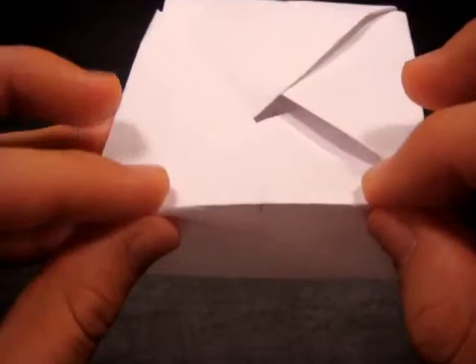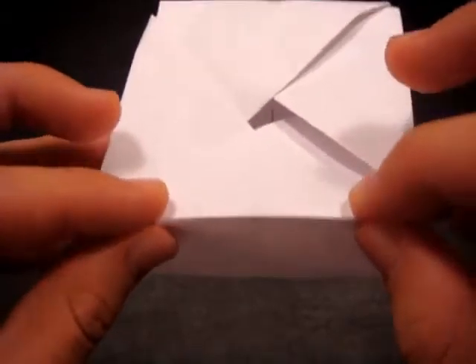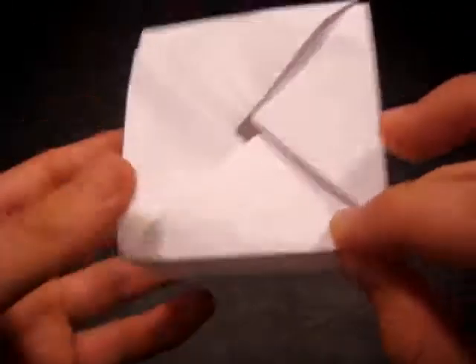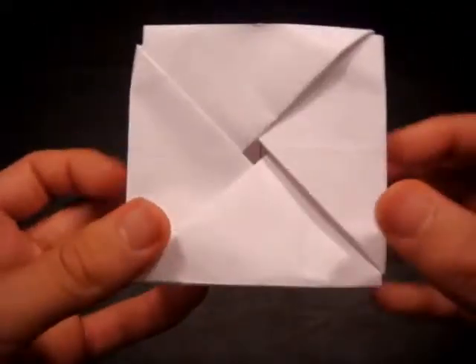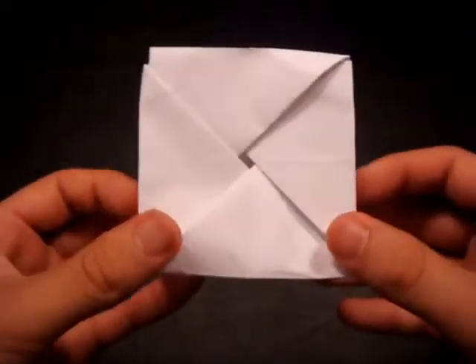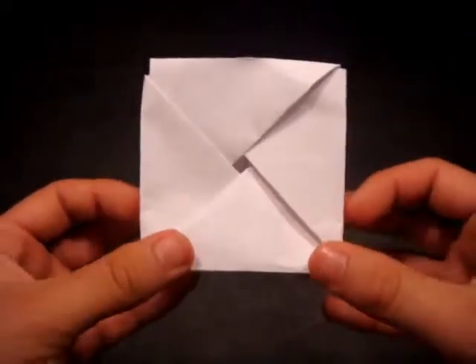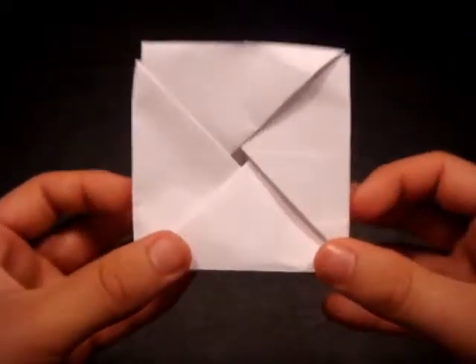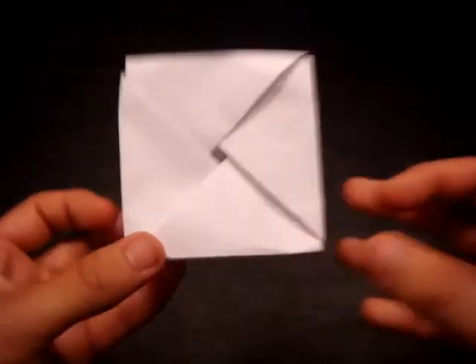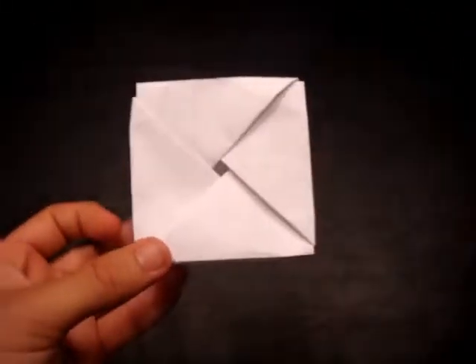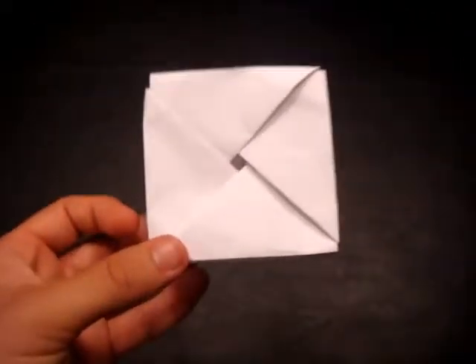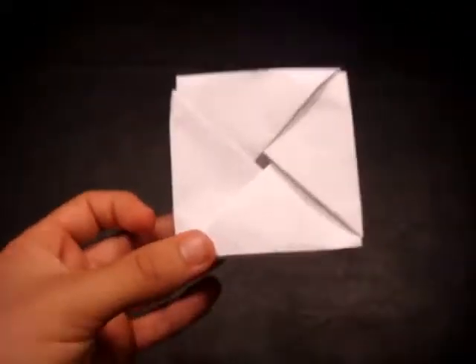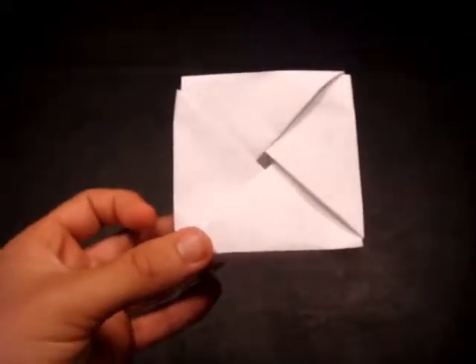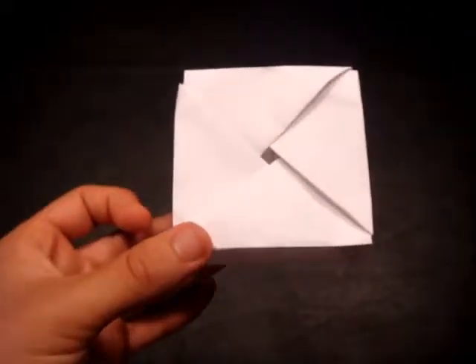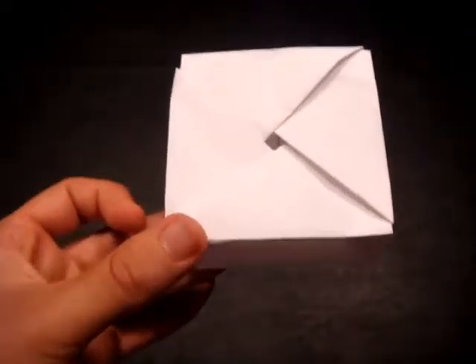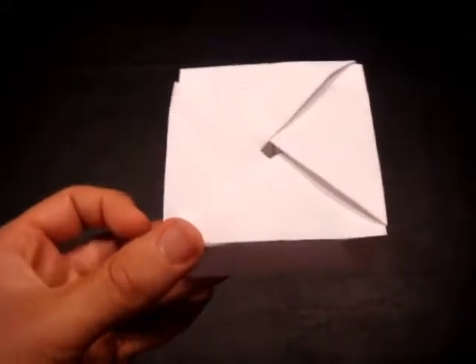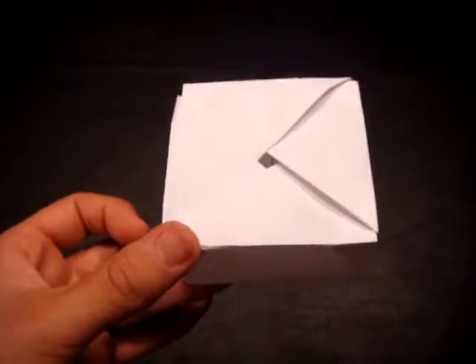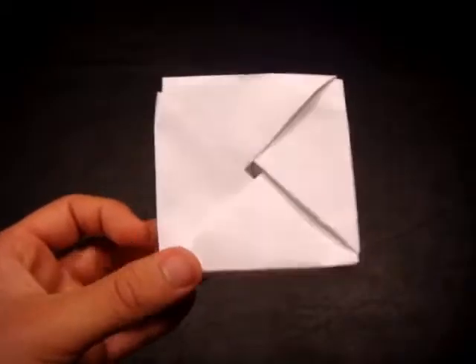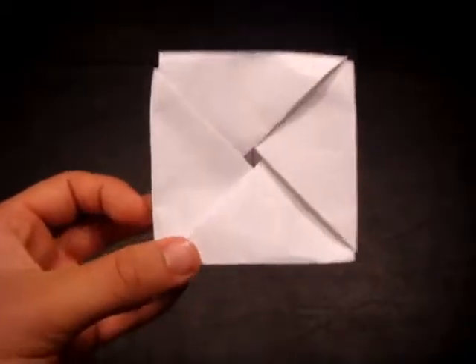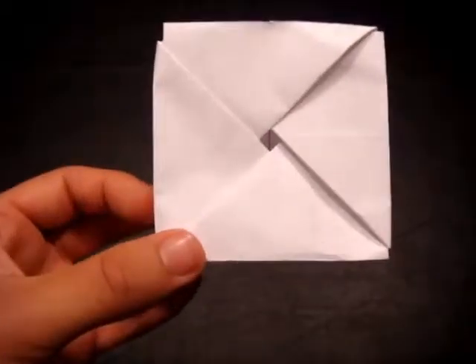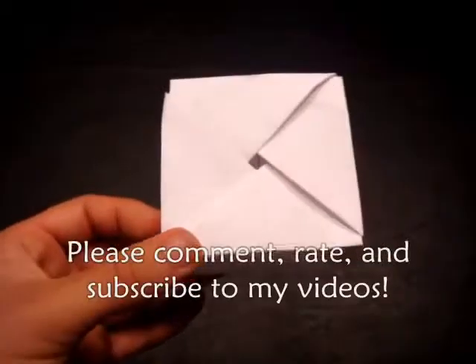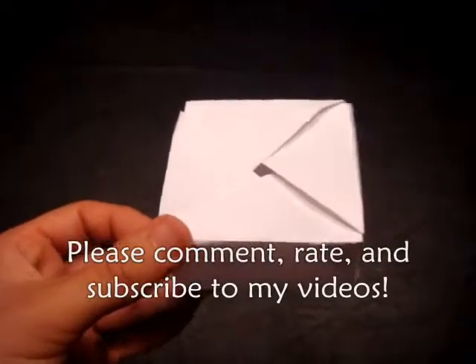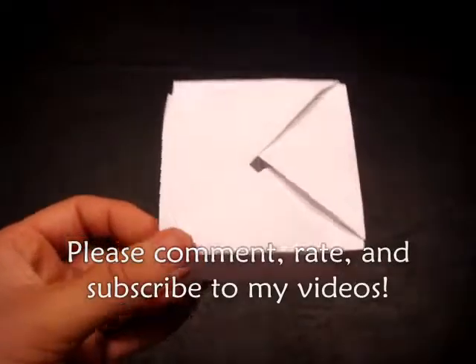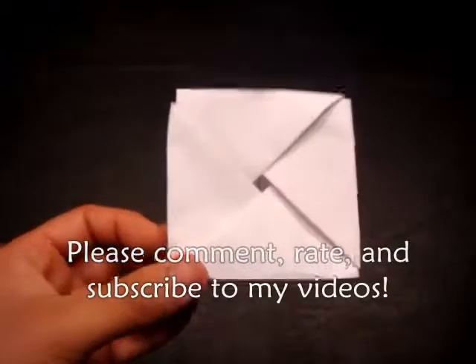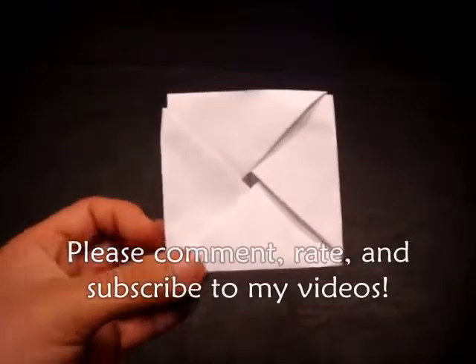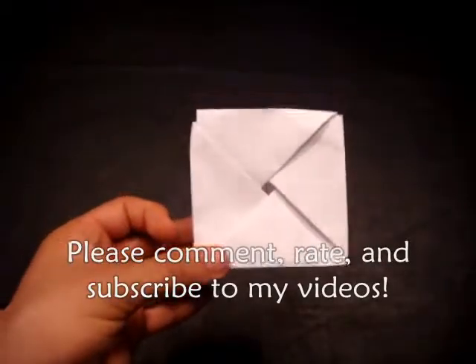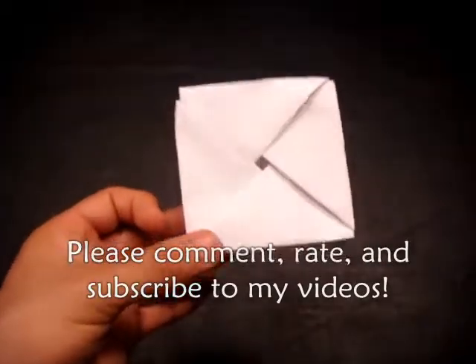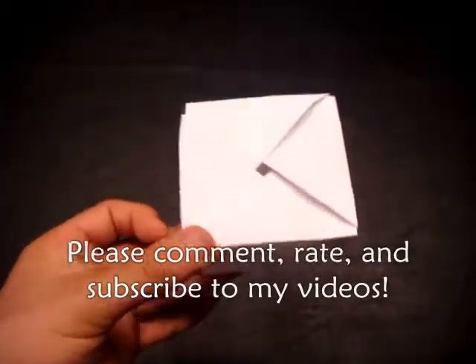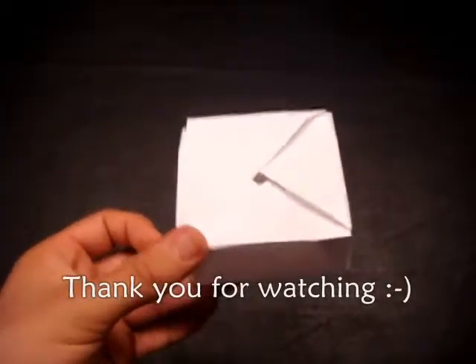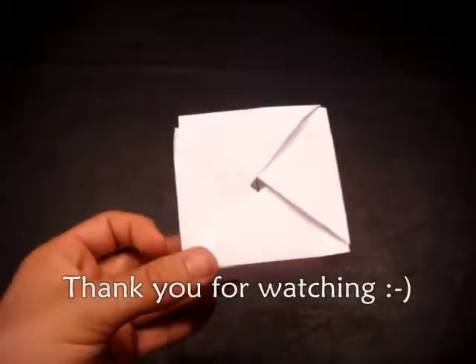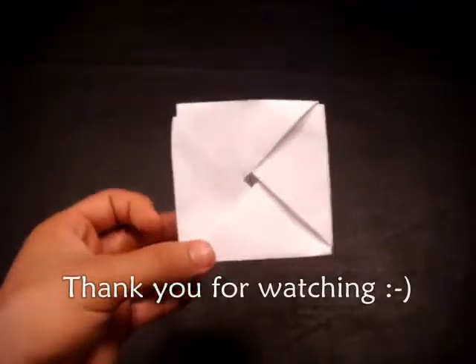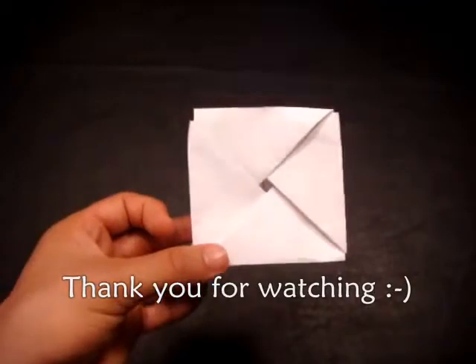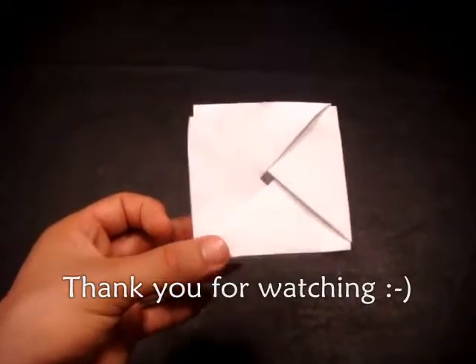You might have to make some creases there. I hope you guys enjoyed the tutorial for how to make the origami gift box. Please comment, rate, and subscribe for future notification of my videos. Thanks for watching.